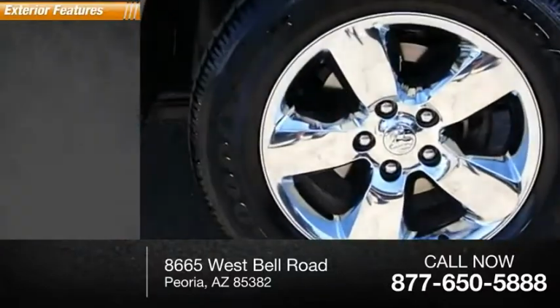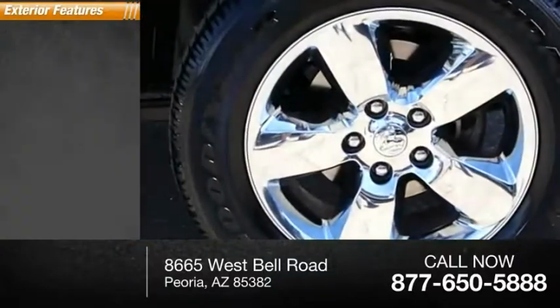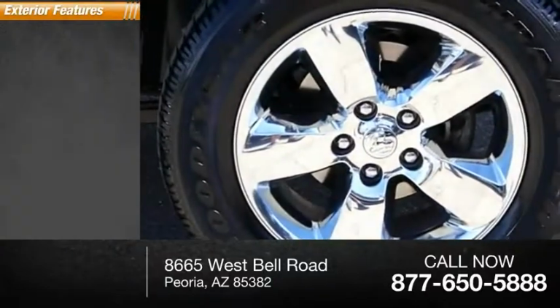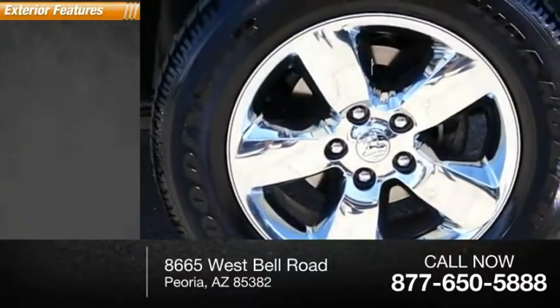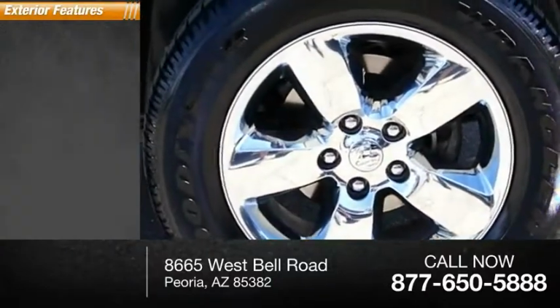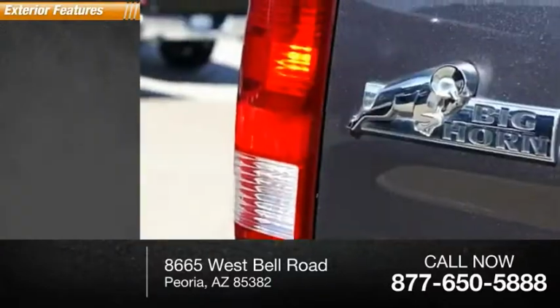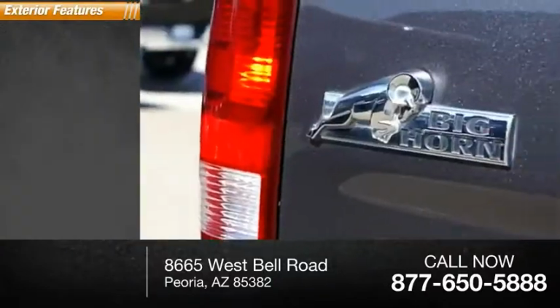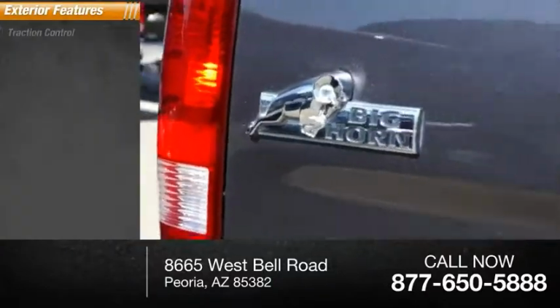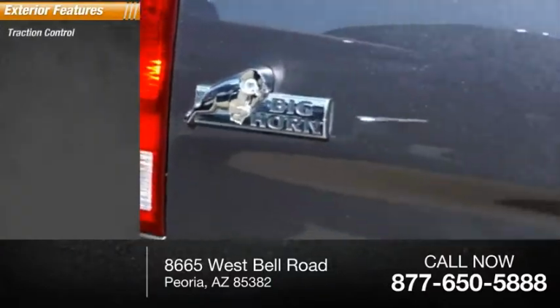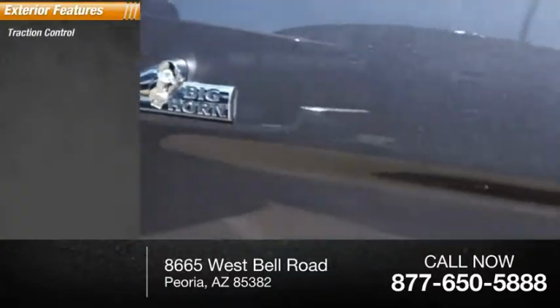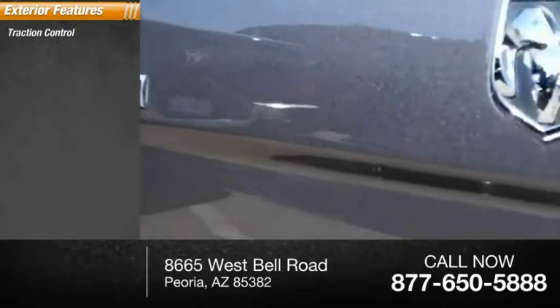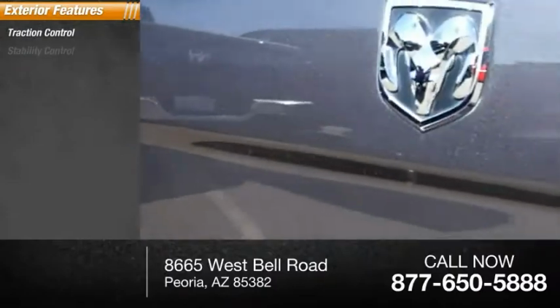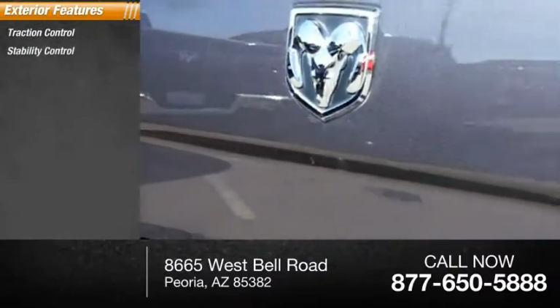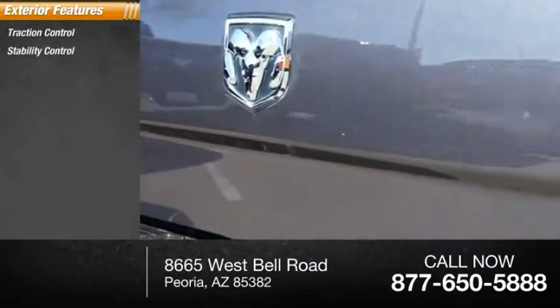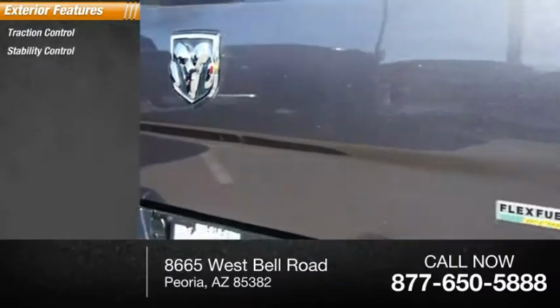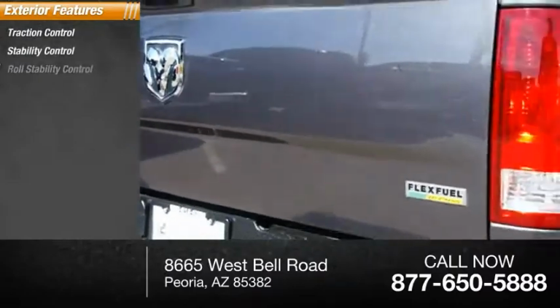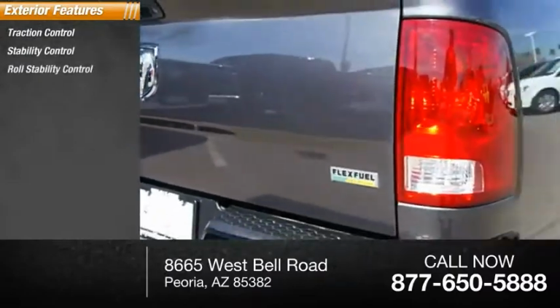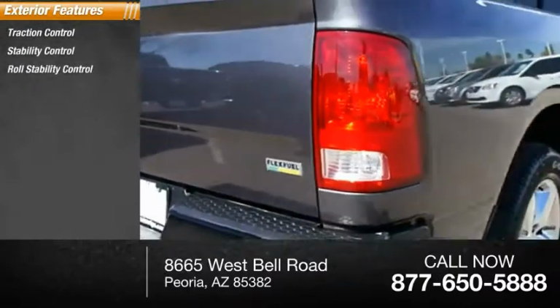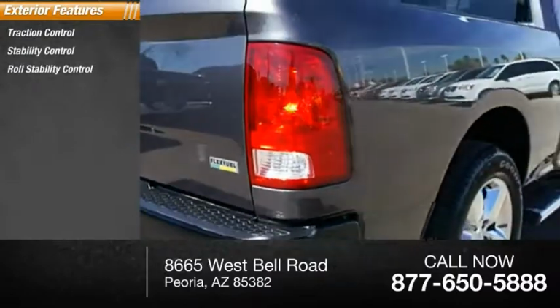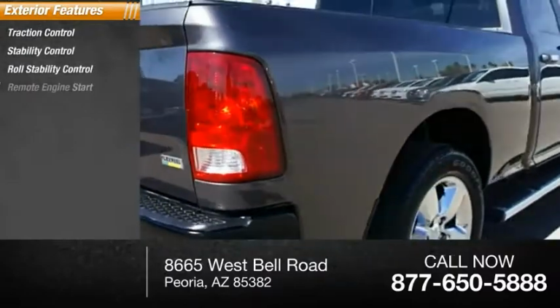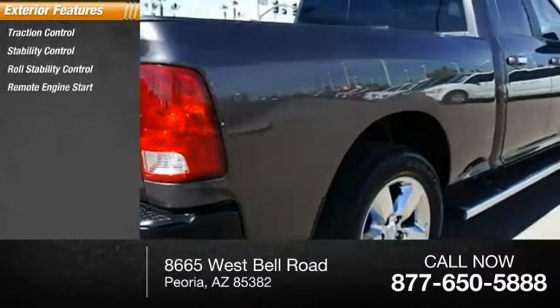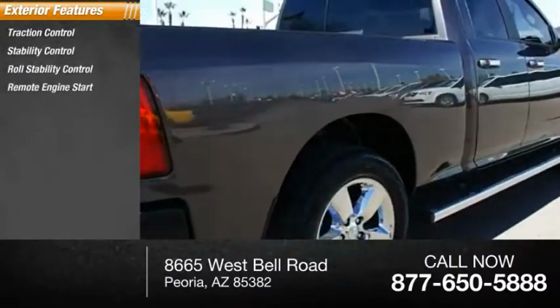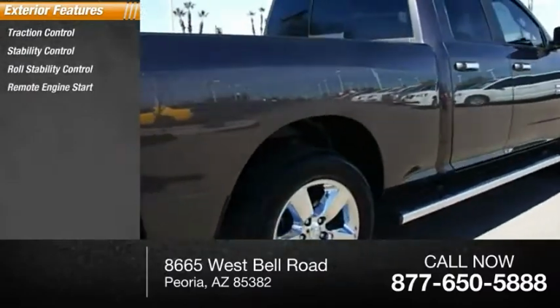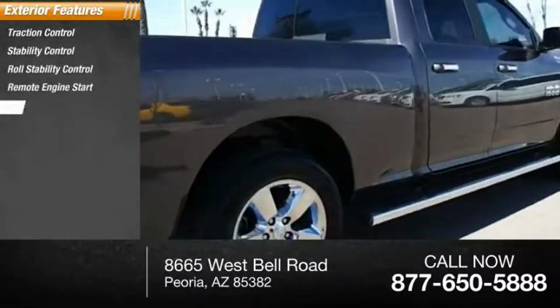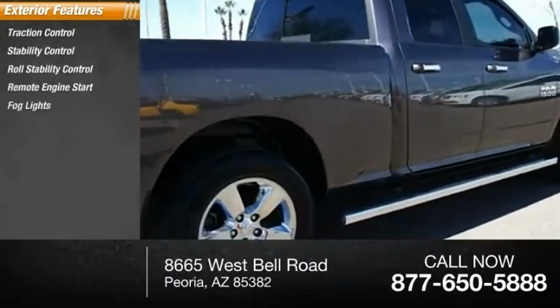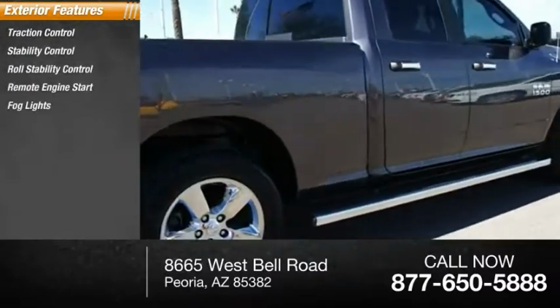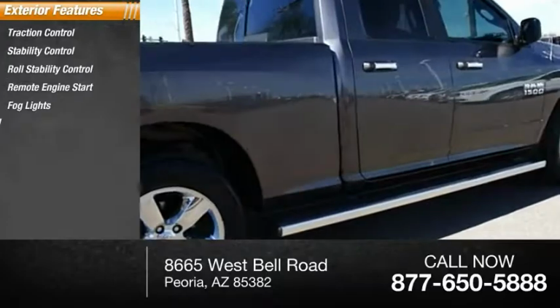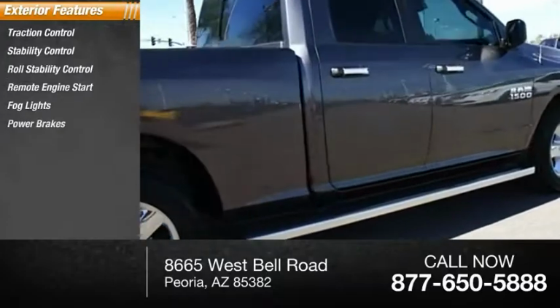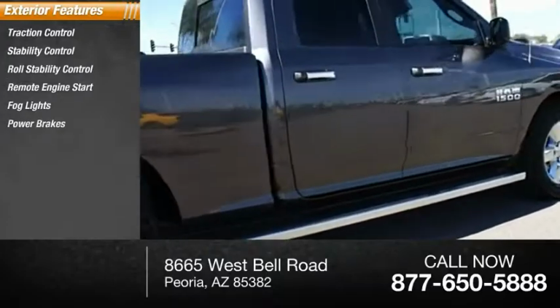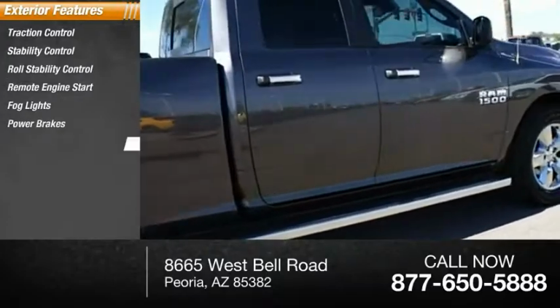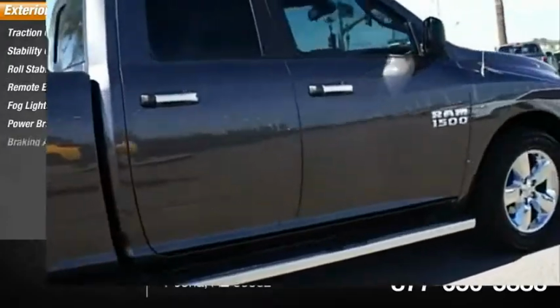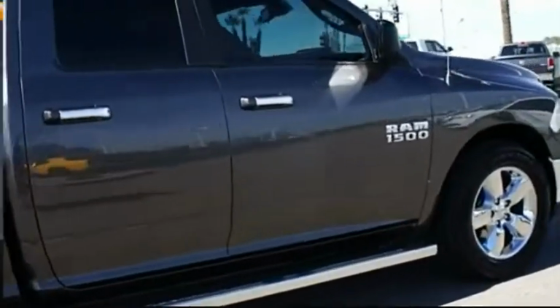Here are some of this vehicle's great options: traction control, stability control, roll stability control, remote engine start, fog lights, power brakes, braking assist.